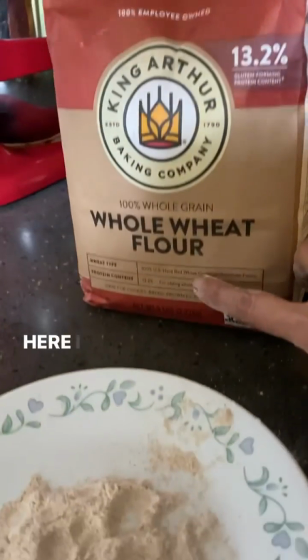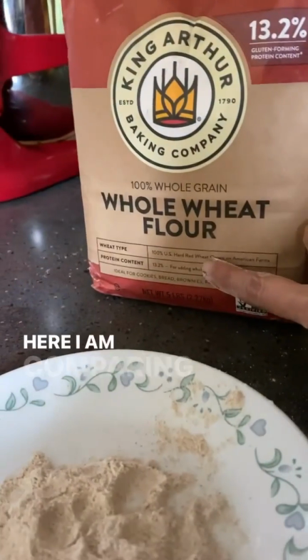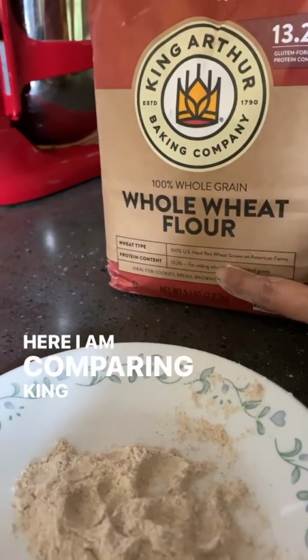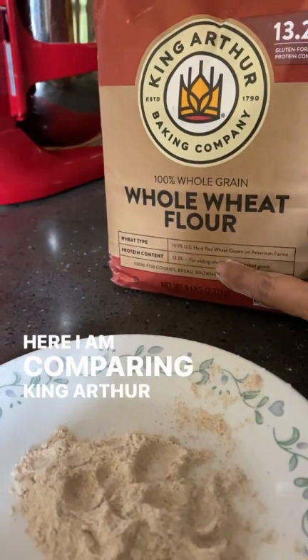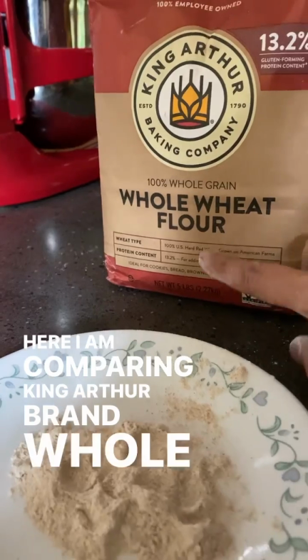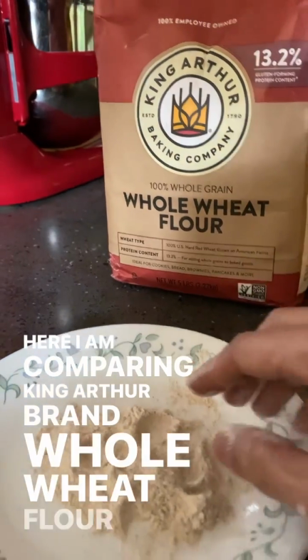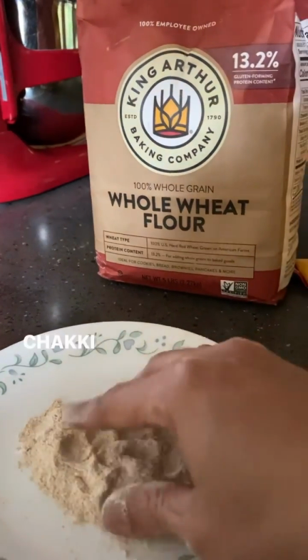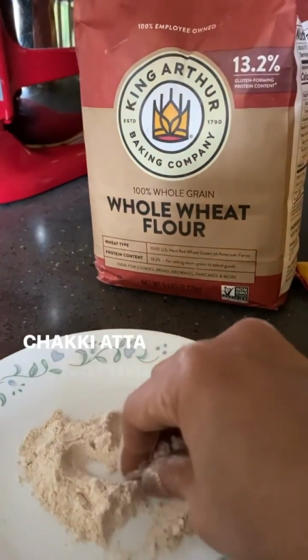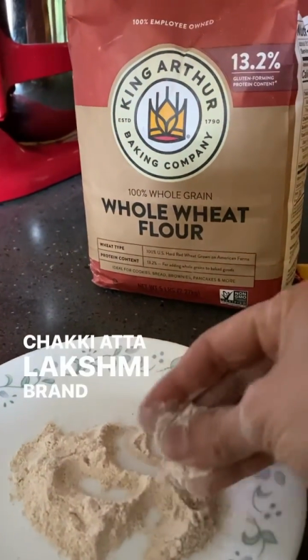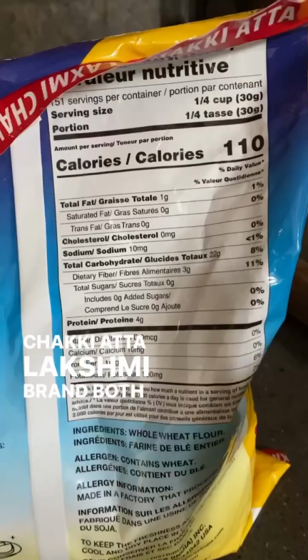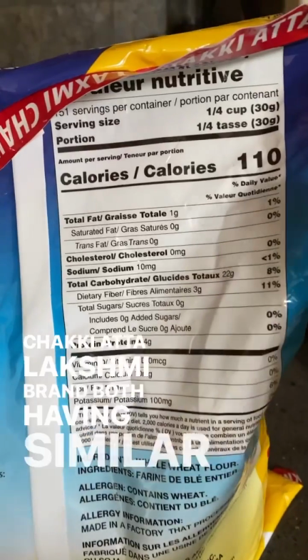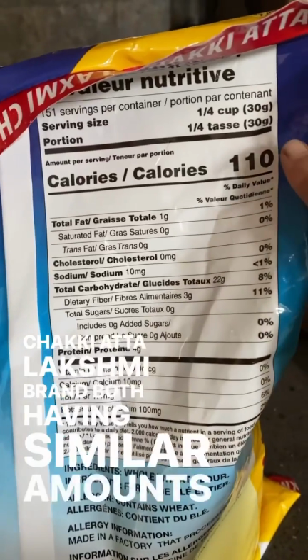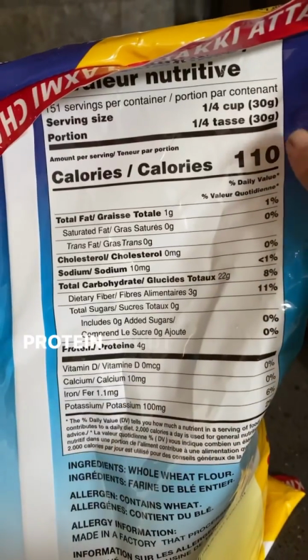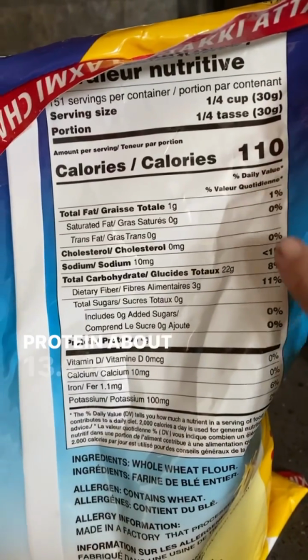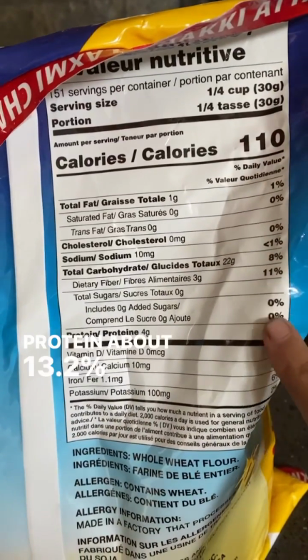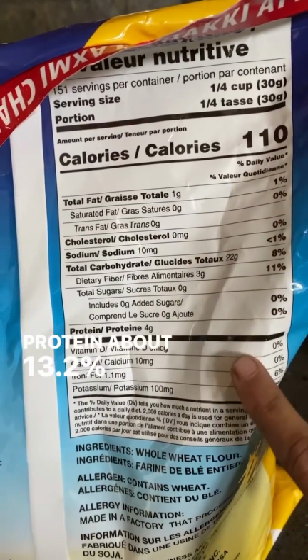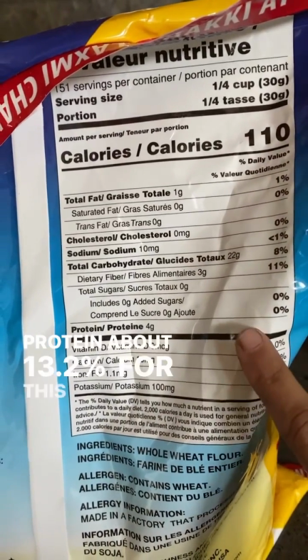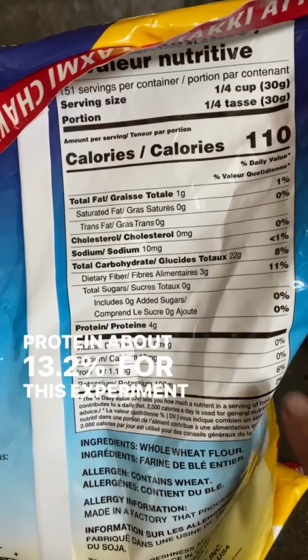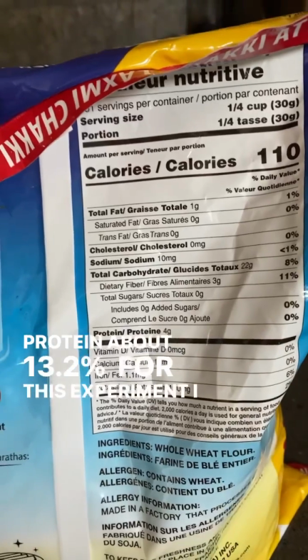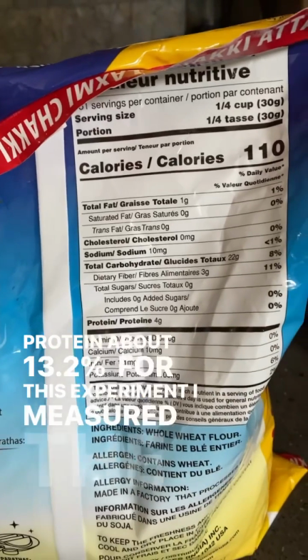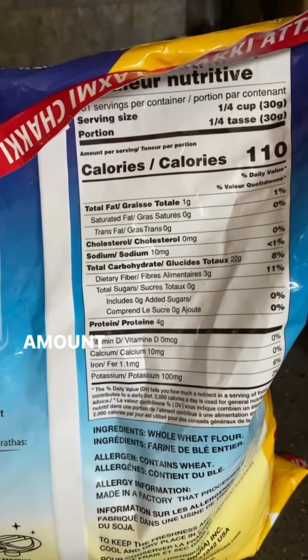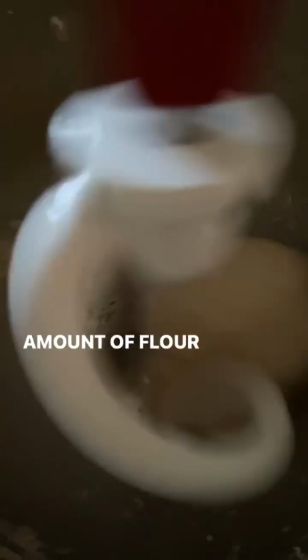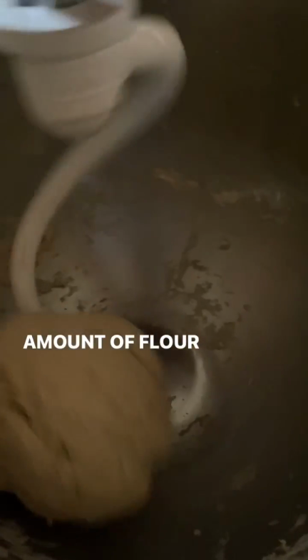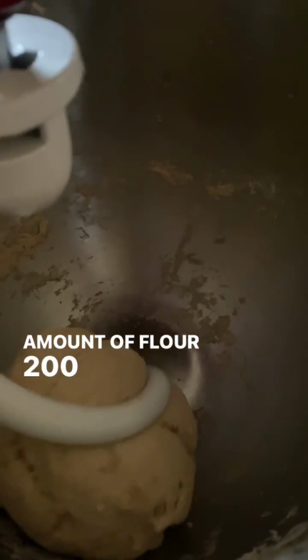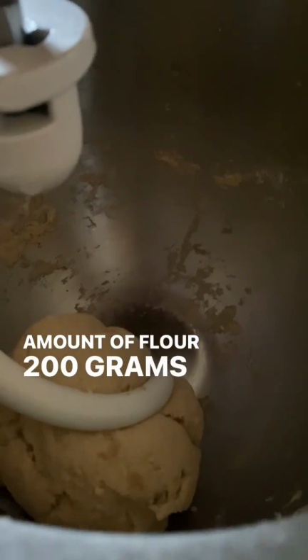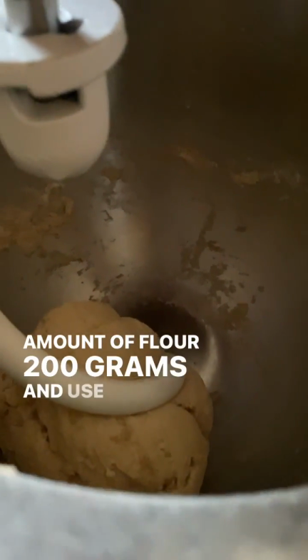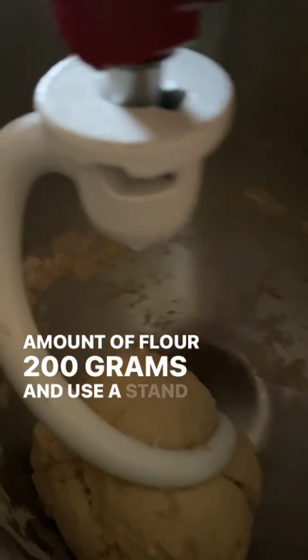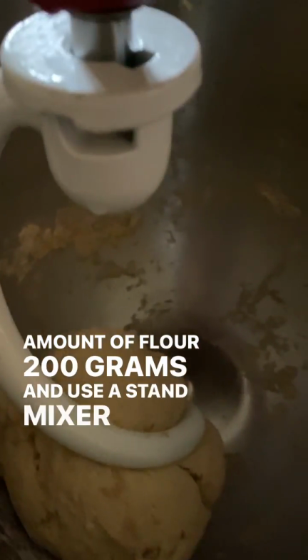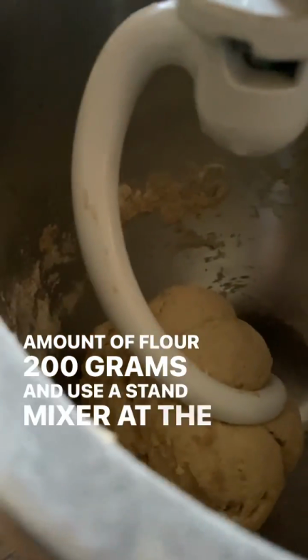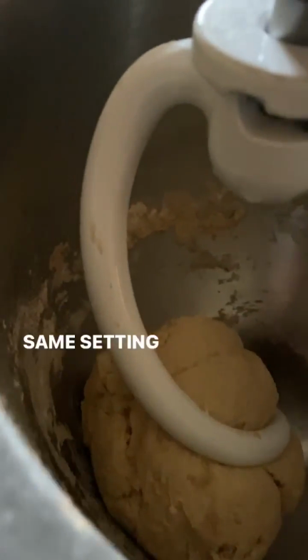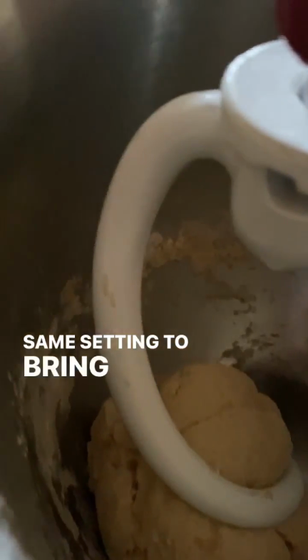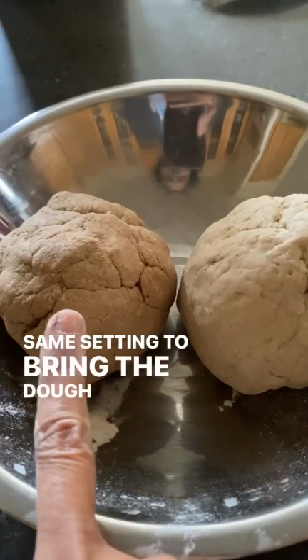Here, I'm comparing King Arthur brand whole wheat flour with Chakki atta Lakshmi brand, both having similar amounts of protein, about 13.2%. For this experiment, I measured the same amount of flour, which is about 200 grams, and used a stand mixer at the same setting to bring the dough together.